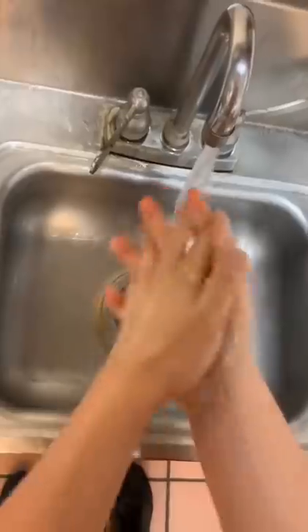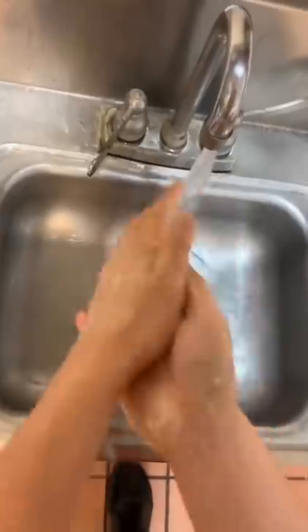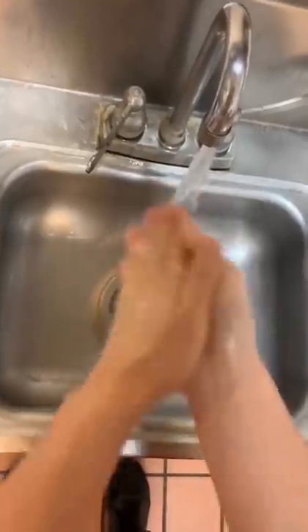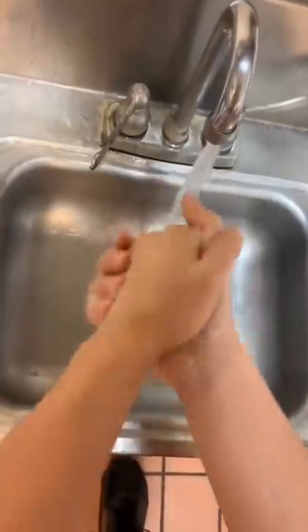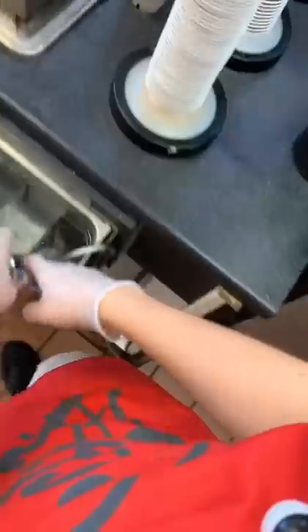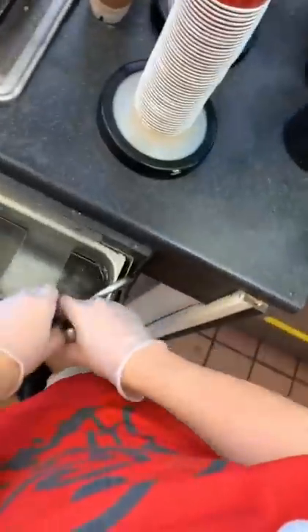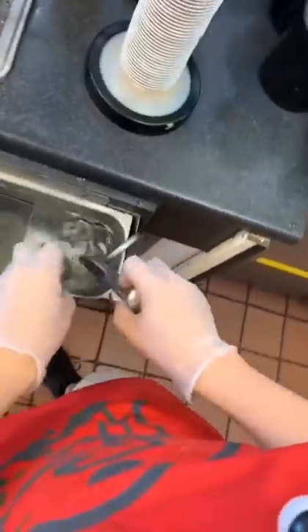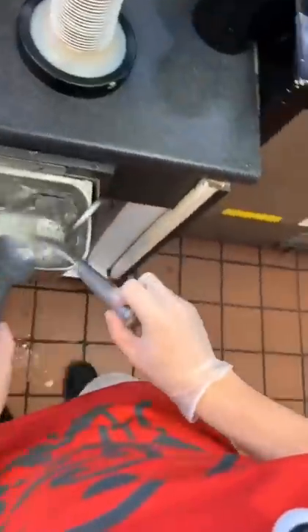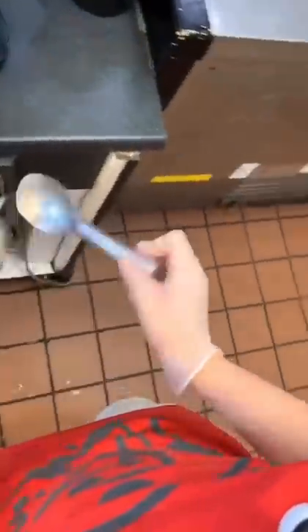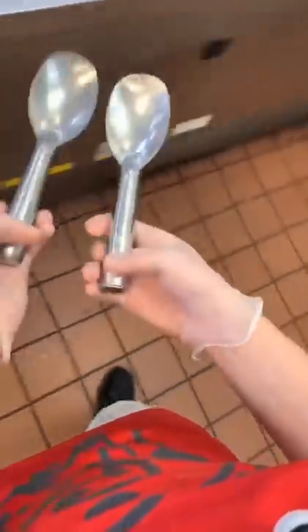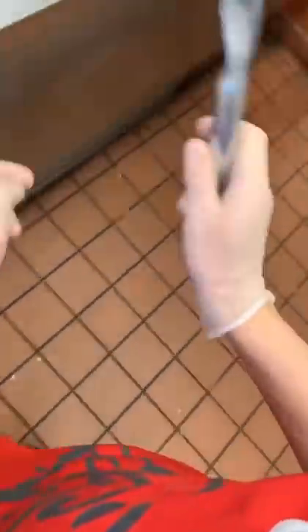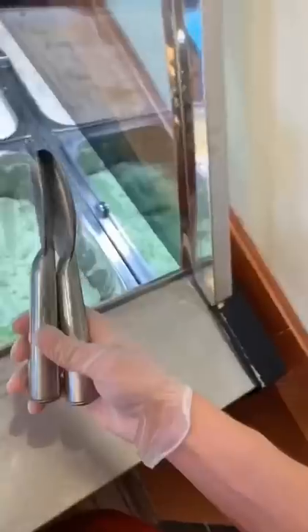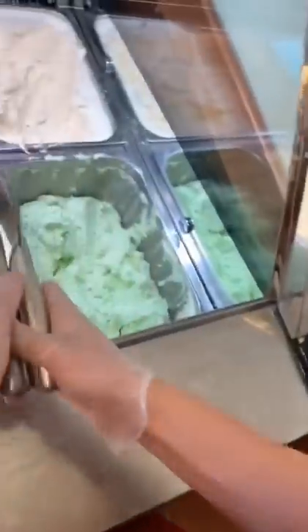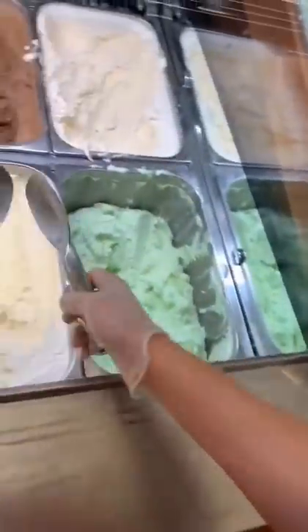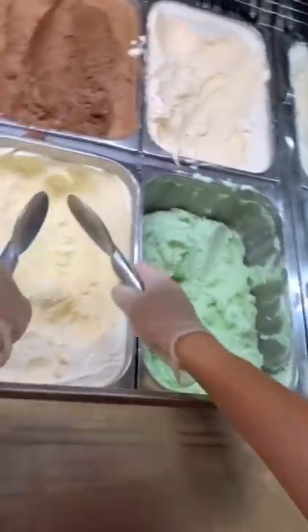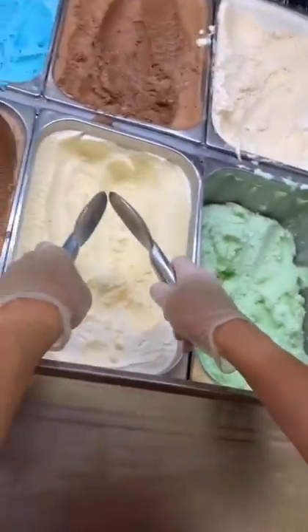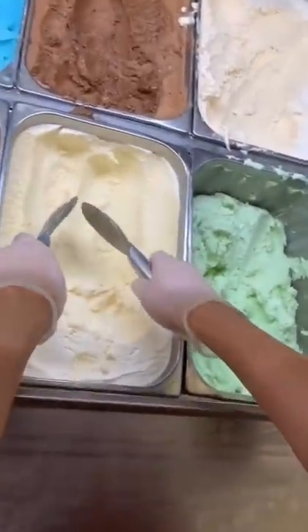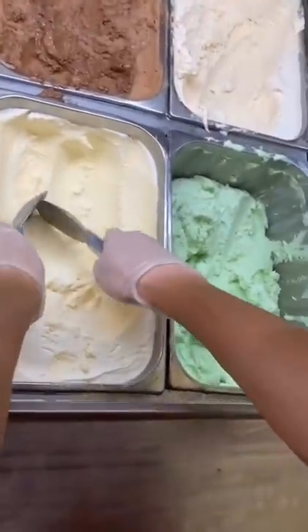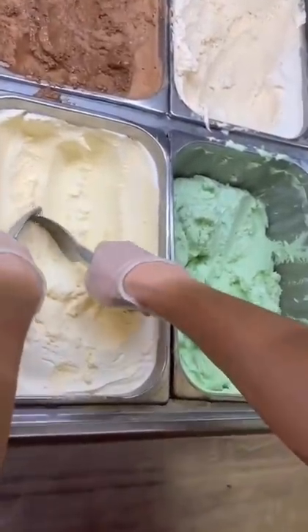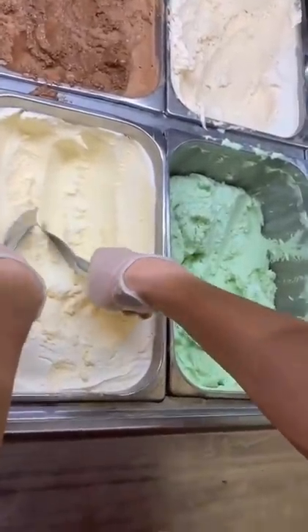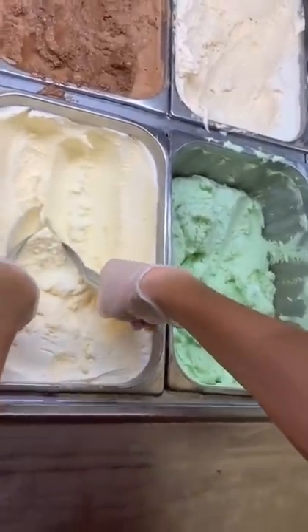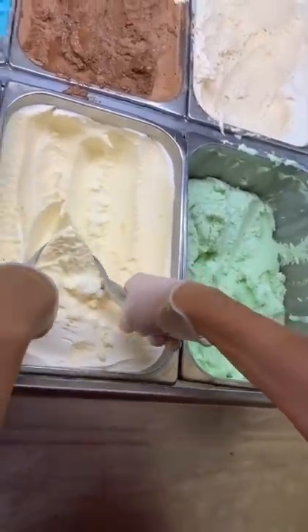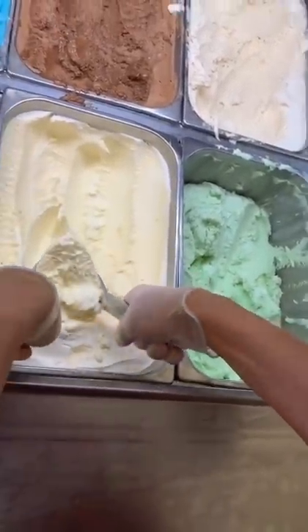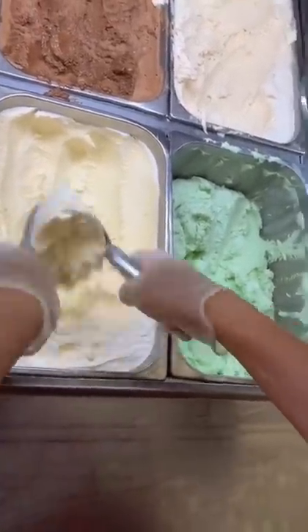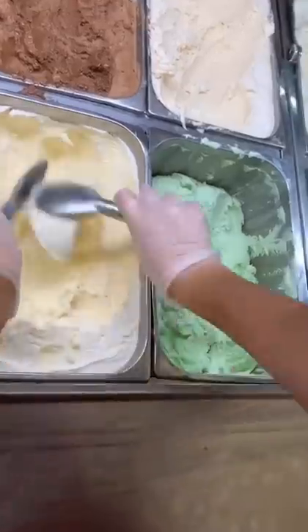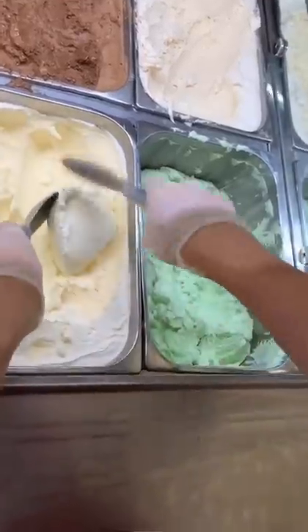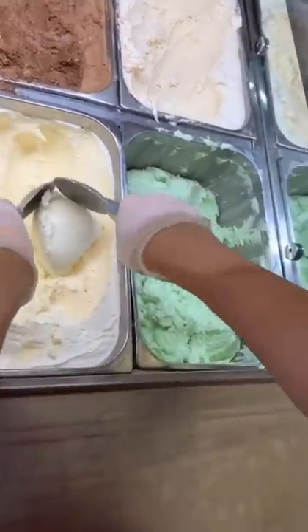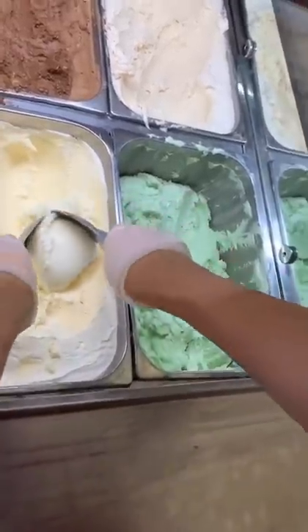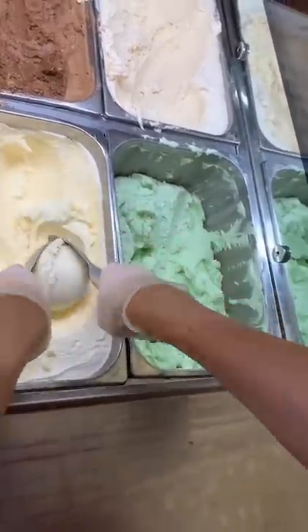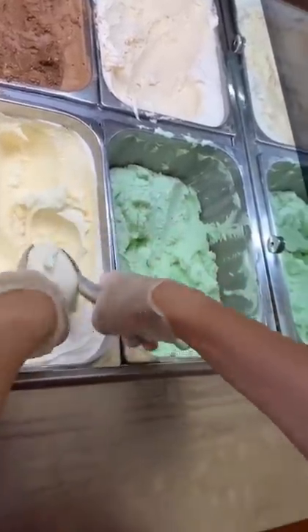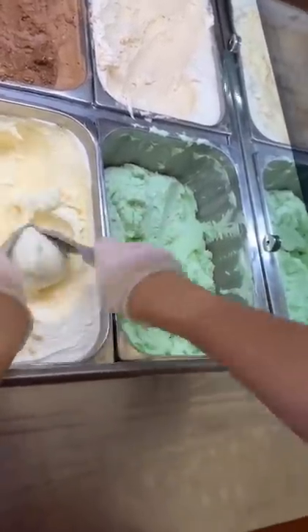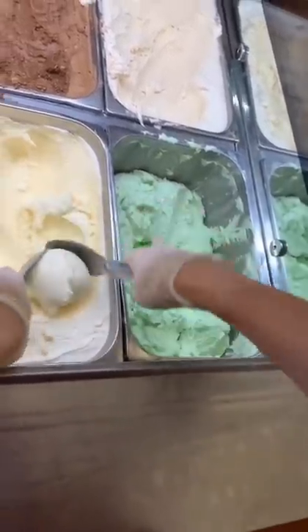First, I'm going to teach you how to scoop ice cream. You're going to grab some spades and shake the water off them. Then we're going to hold them like this and make a point and push that down into the ice cream. Then you're going to pull it towards you and up, and then flip that over and do it again. Now you have a ball of ice cream.